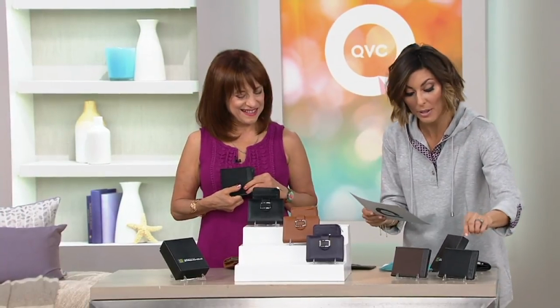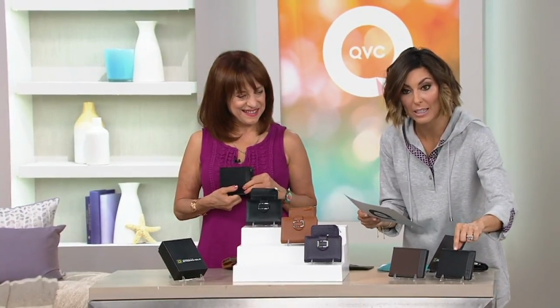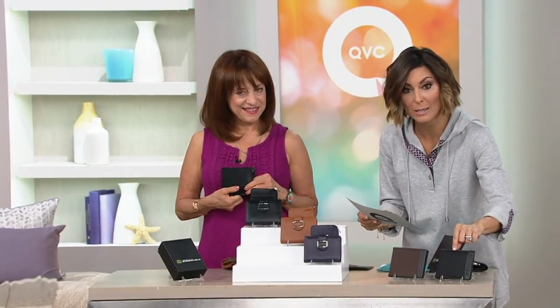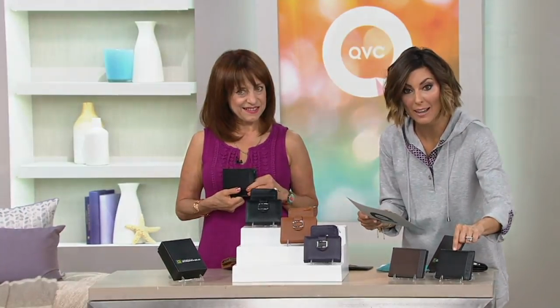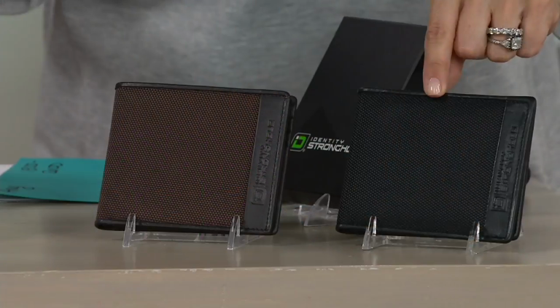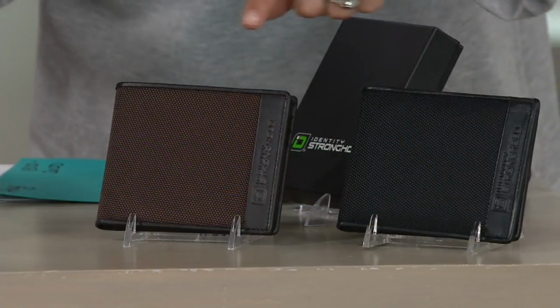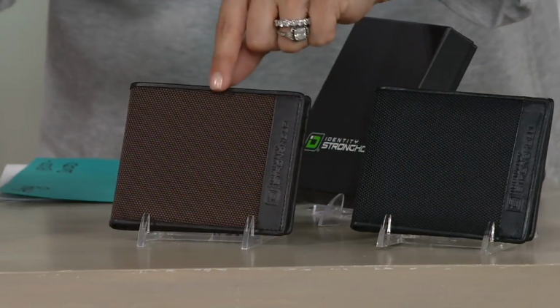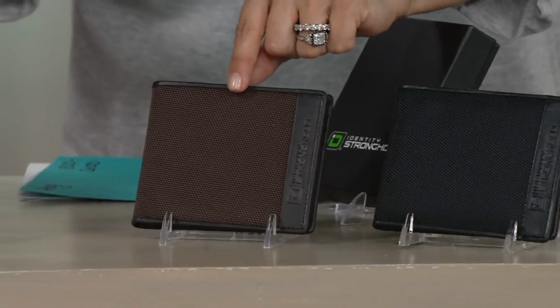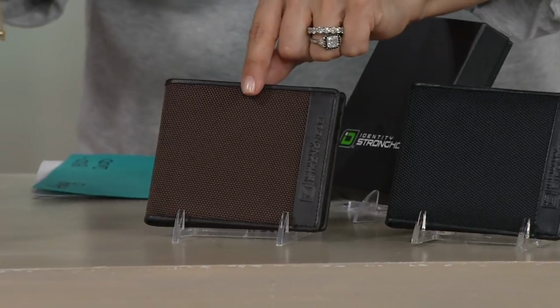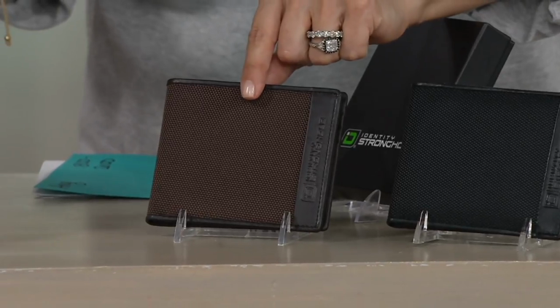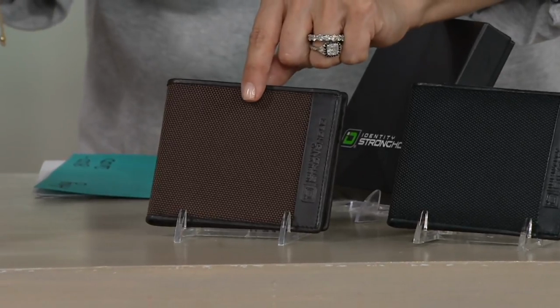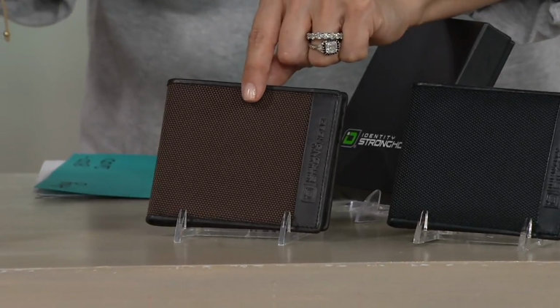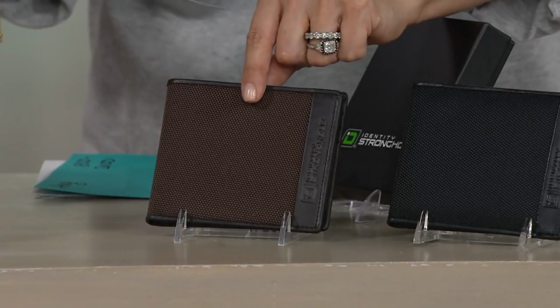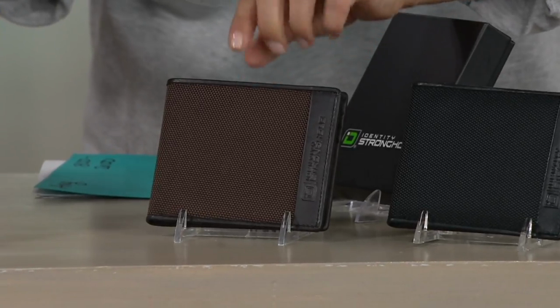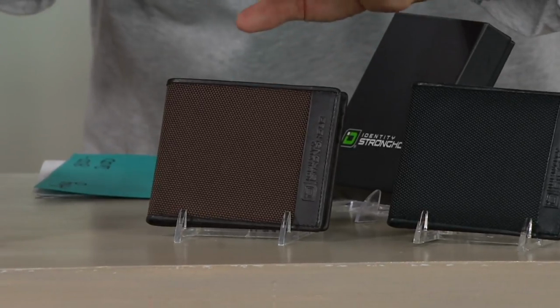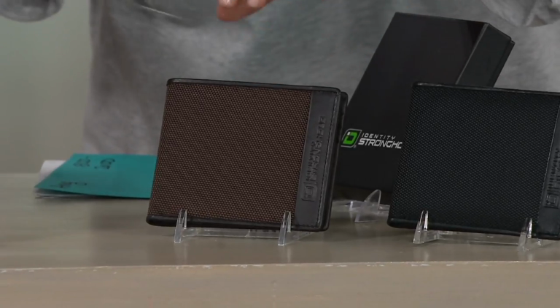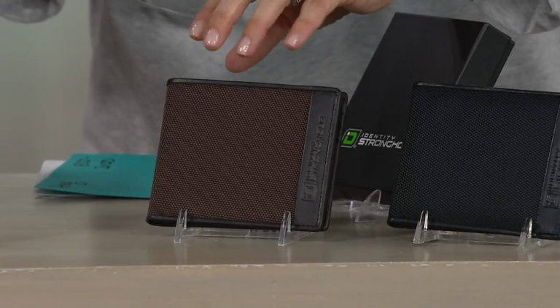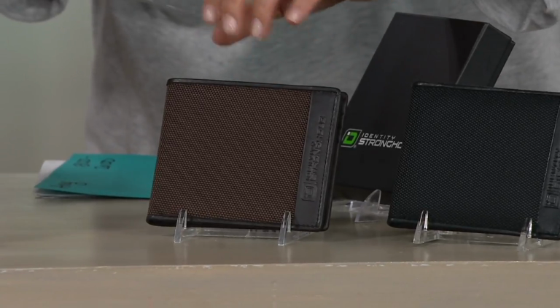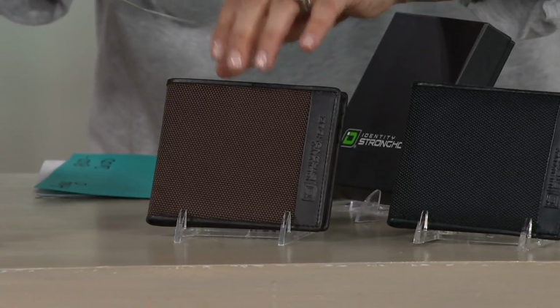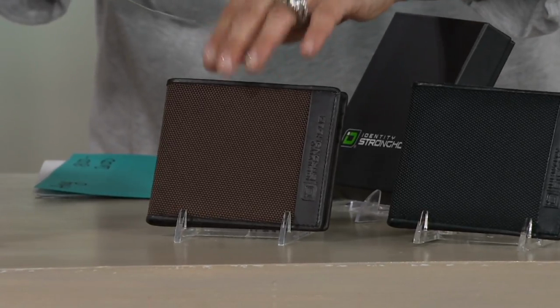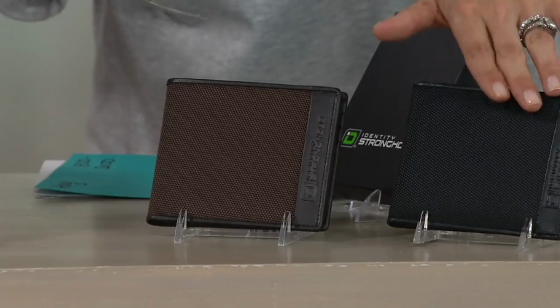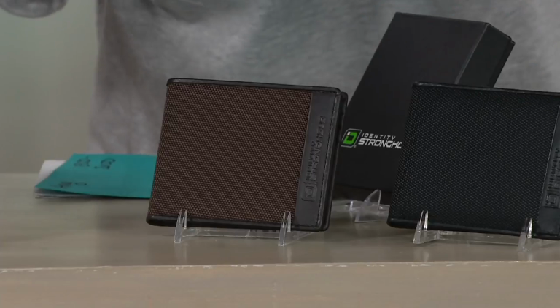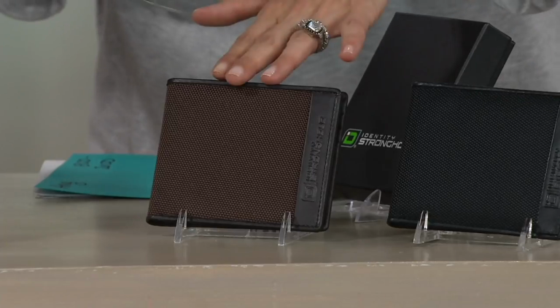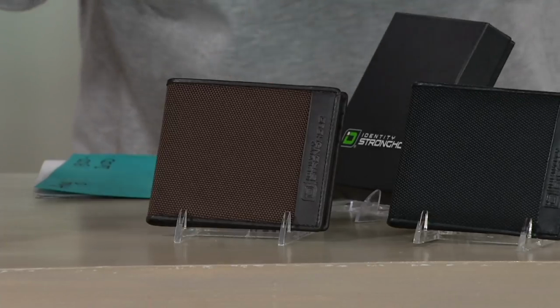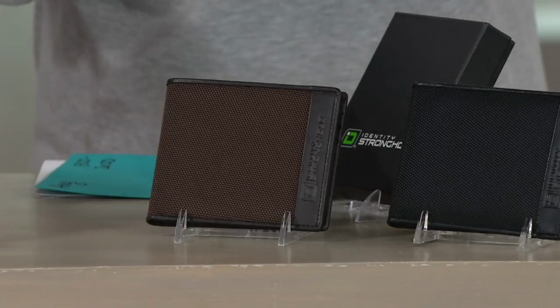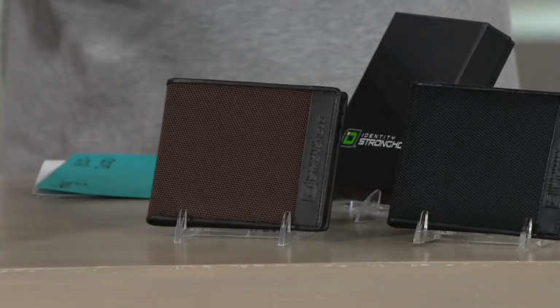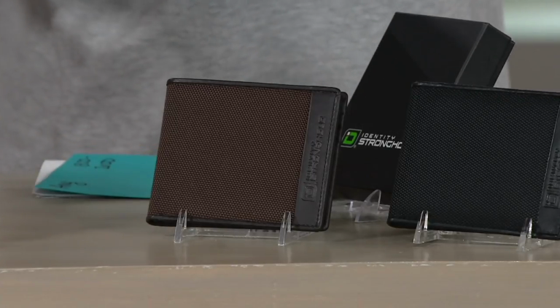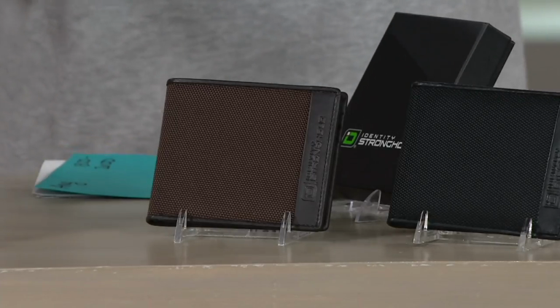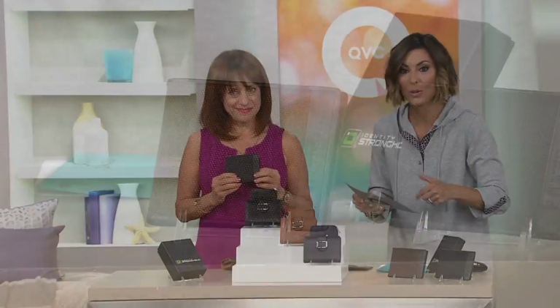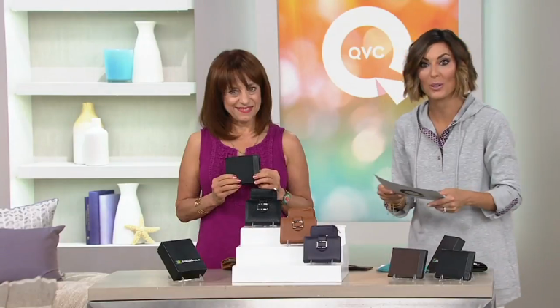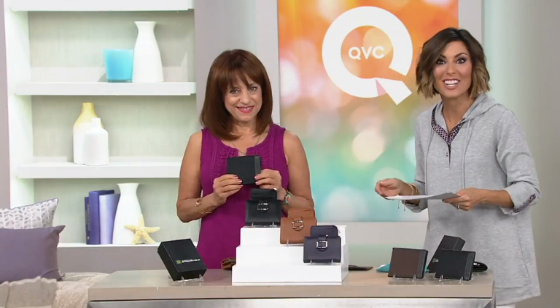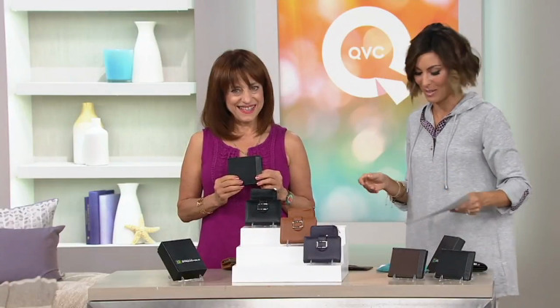You've got a classic black, and then the brown in this case is not like the brown in the ladies' wallet — it's a nice deep dark like walnut brown, so black or brown. And if we go back to Sharon's hands, she'll show you the organization in this one.